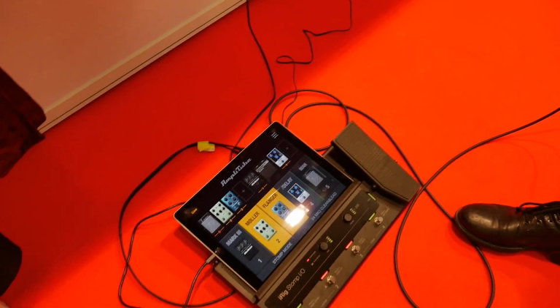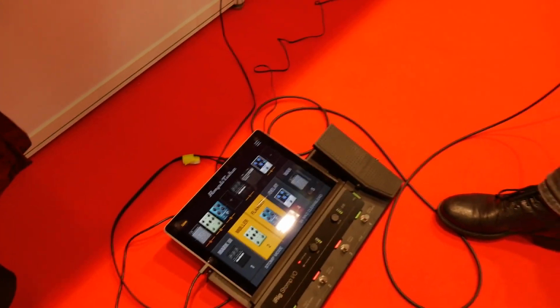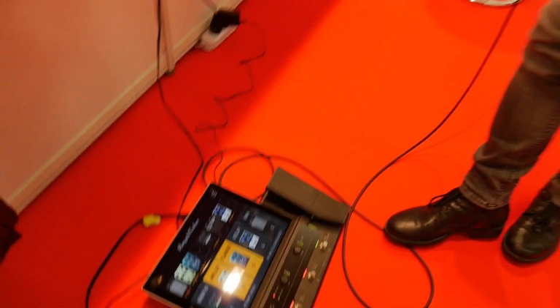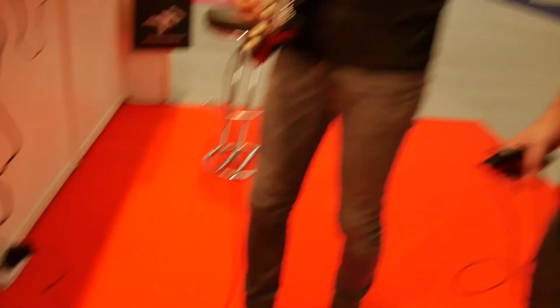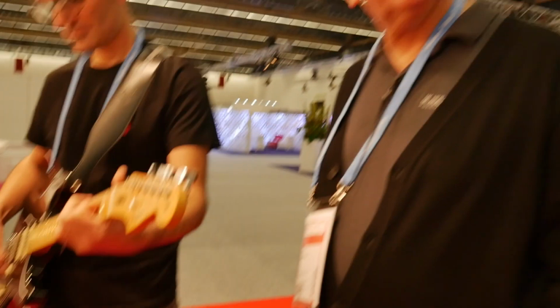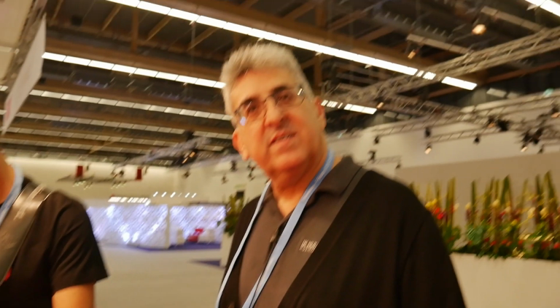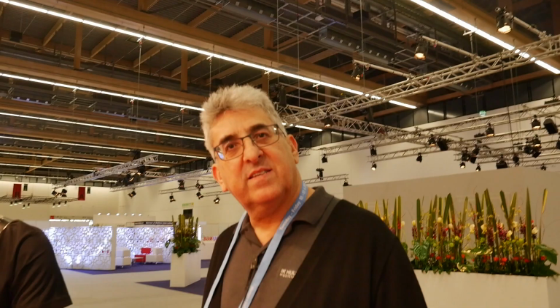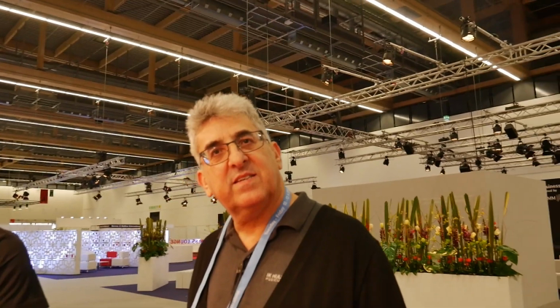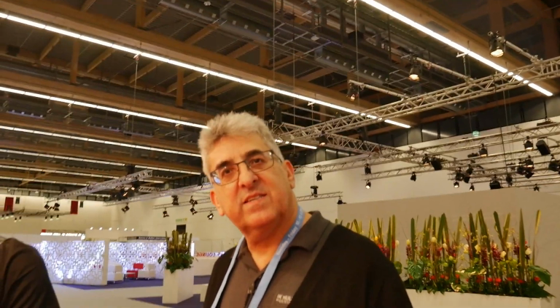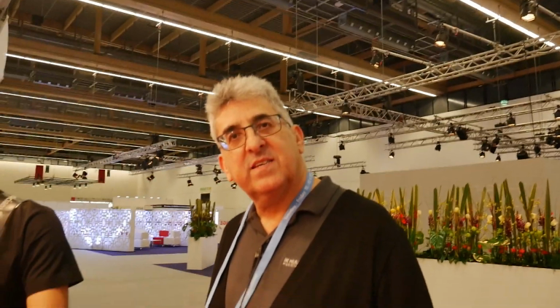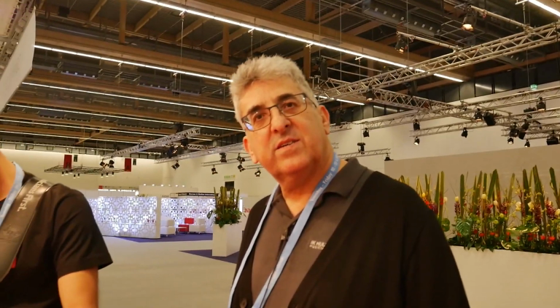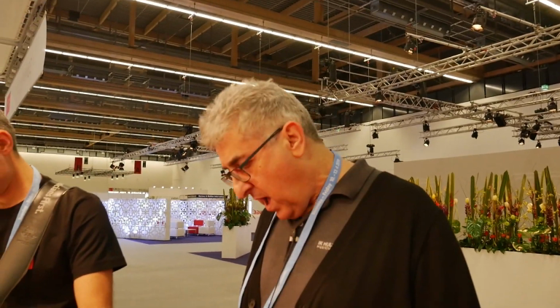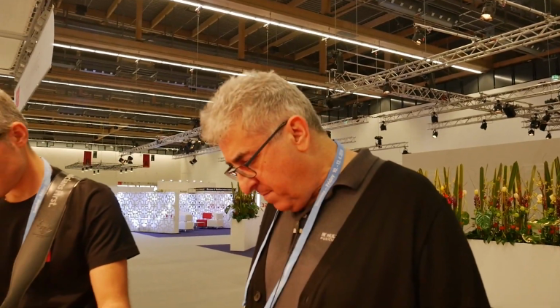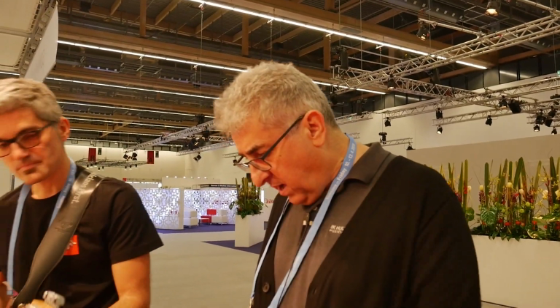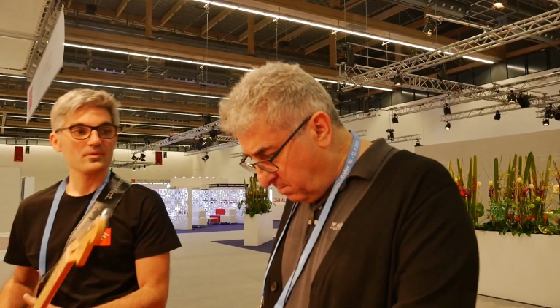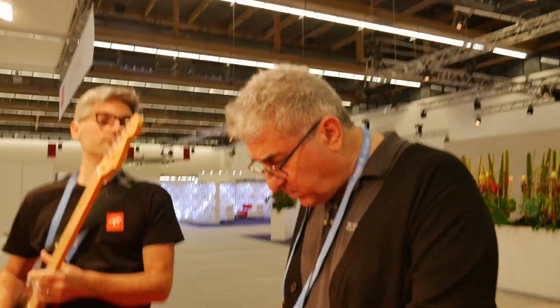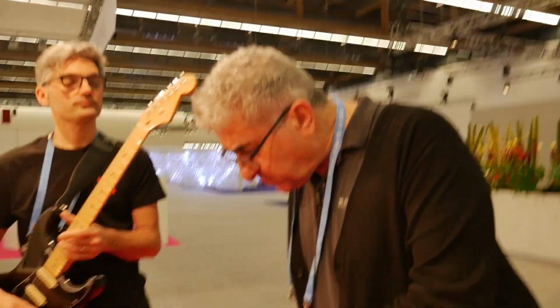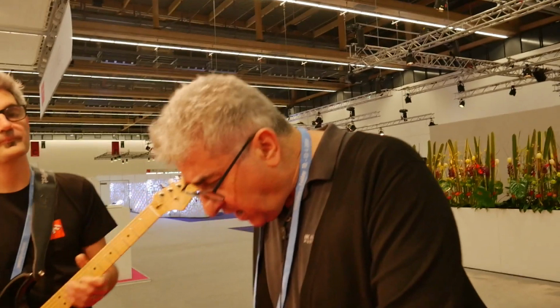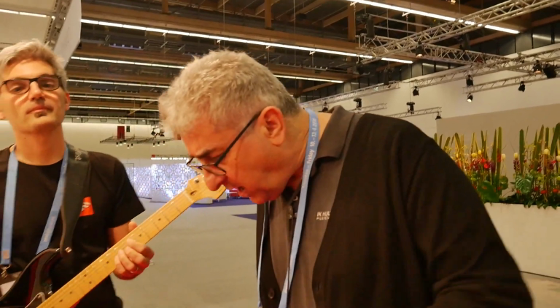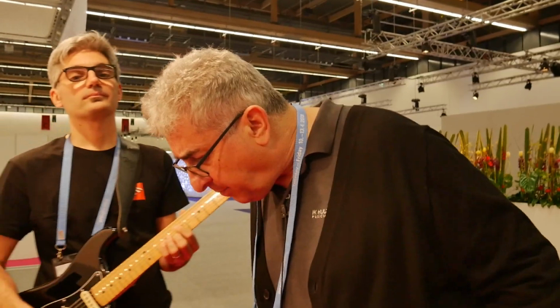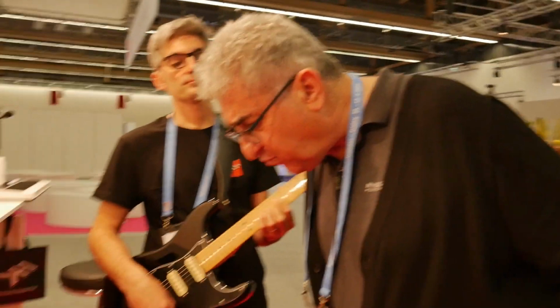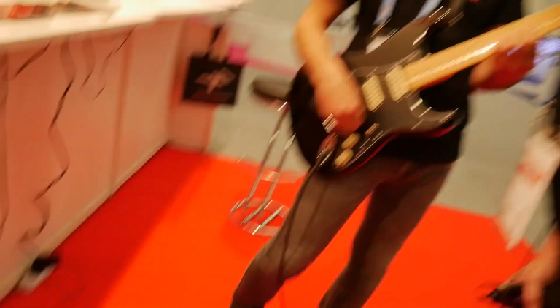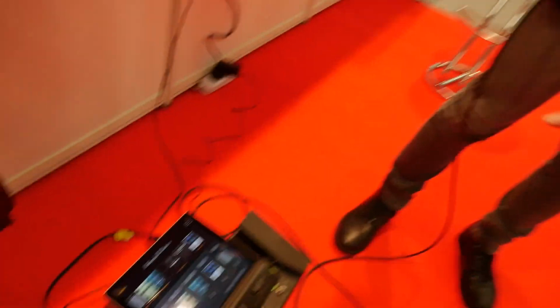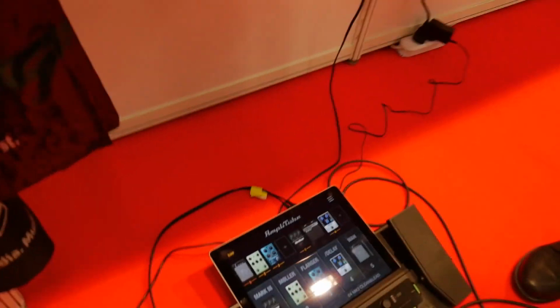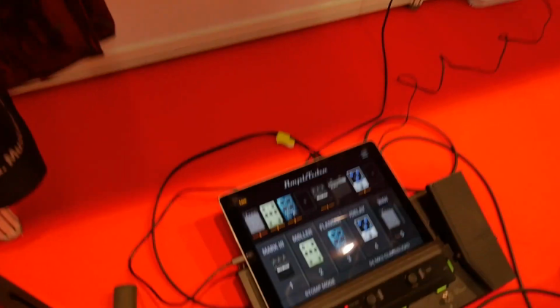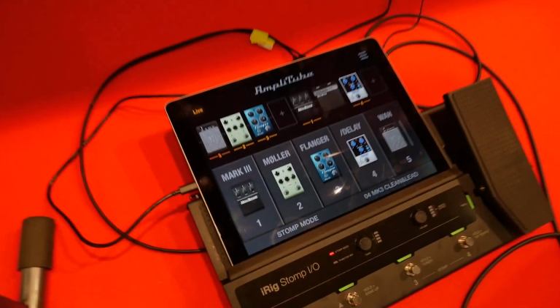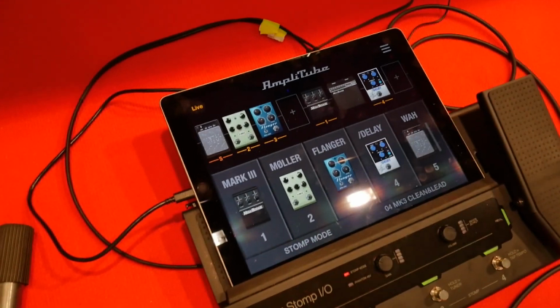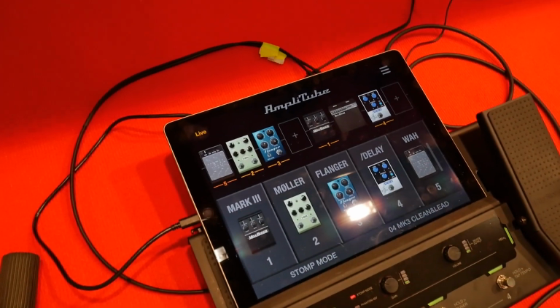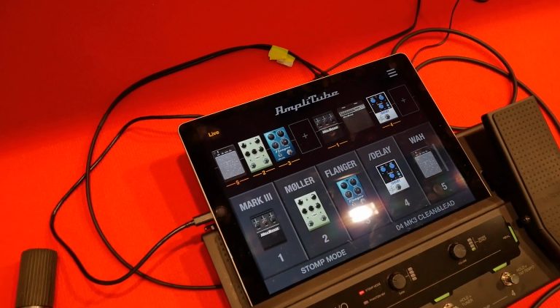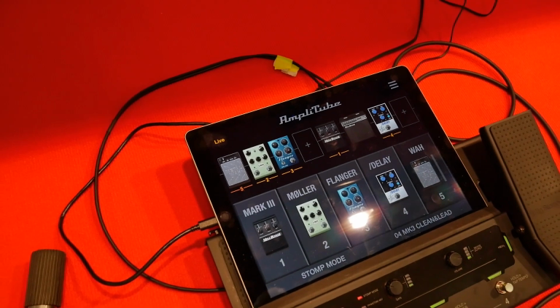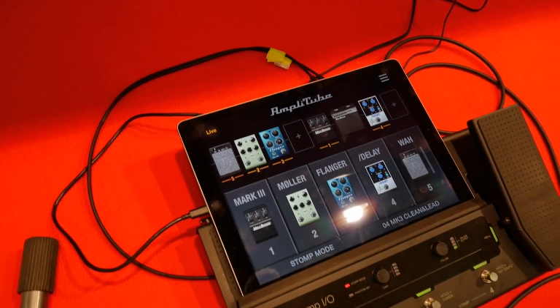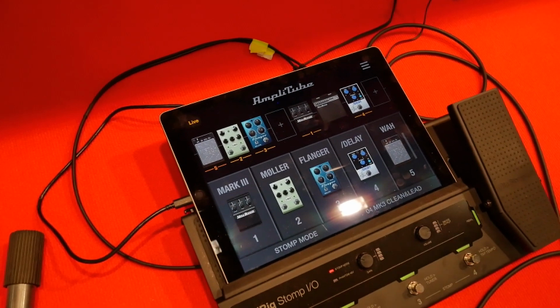Are all these models part of the original iRig suite or are they new models for this particular unit? Most of the models are part of the original suite. There's a new Molo one, and I think there's a Mesa Boogie in there as well.